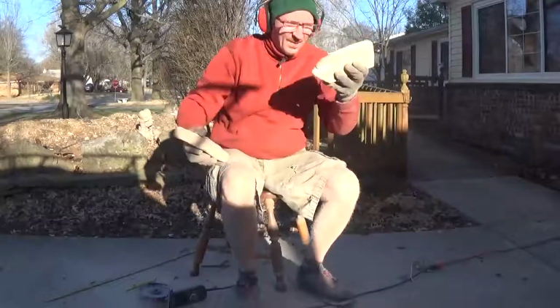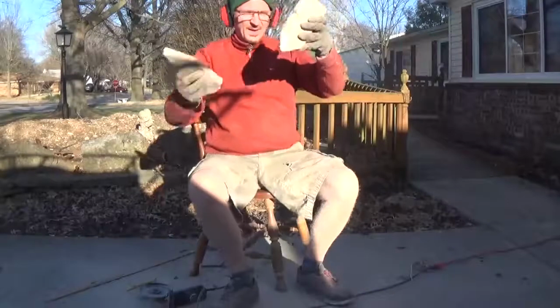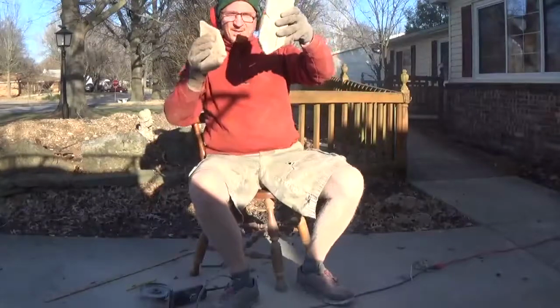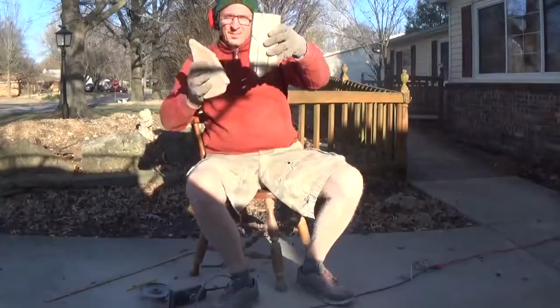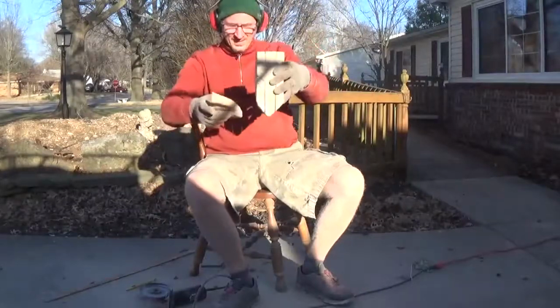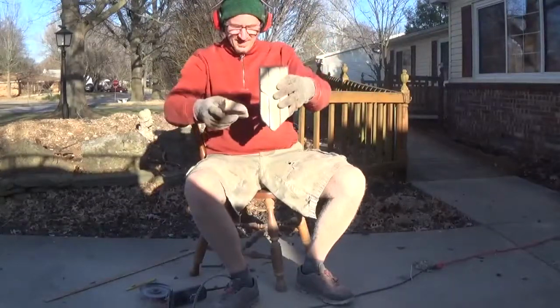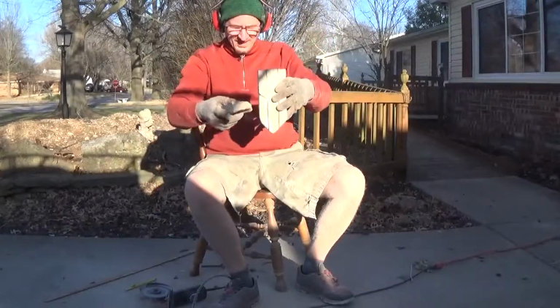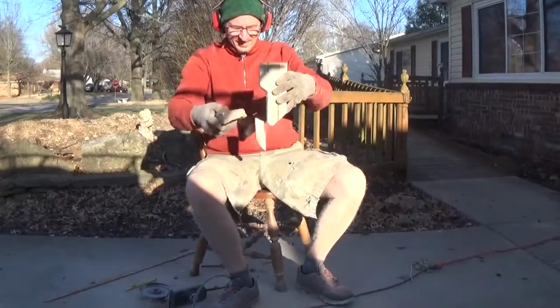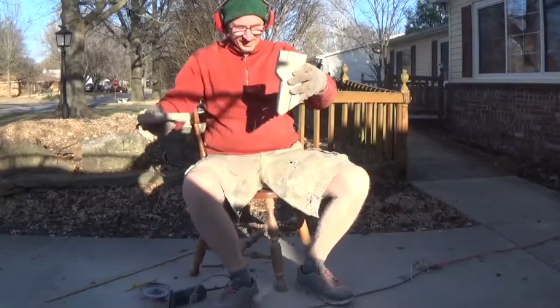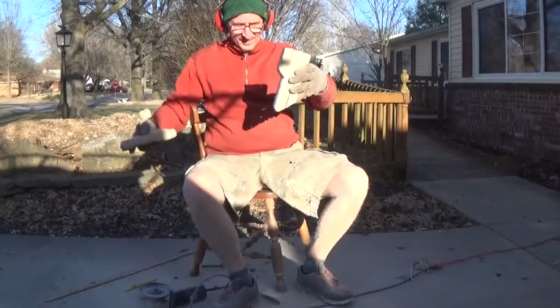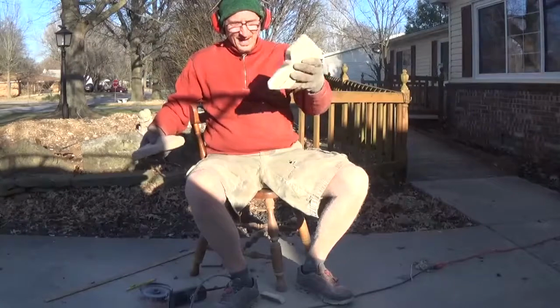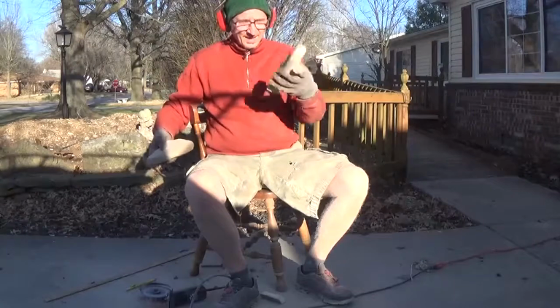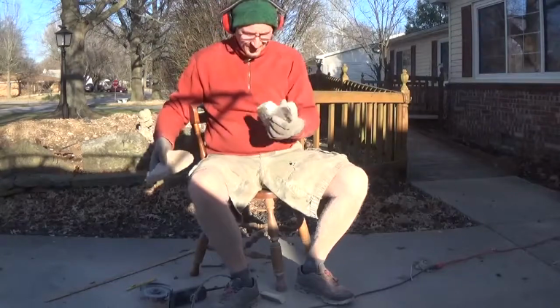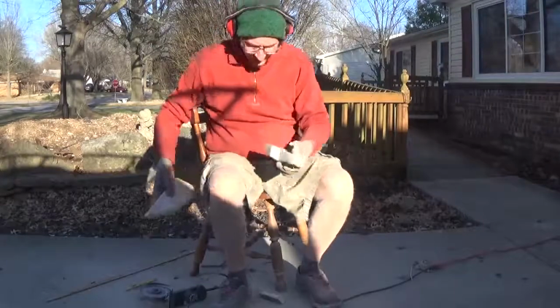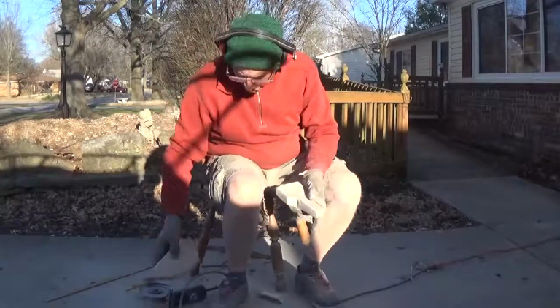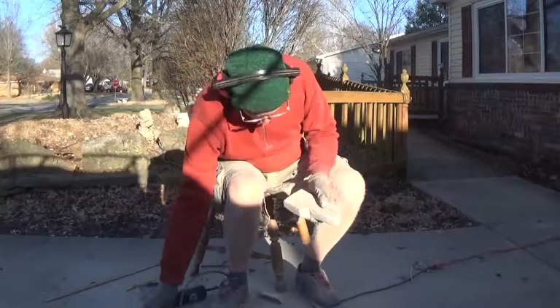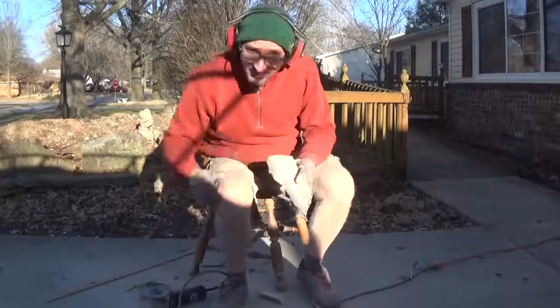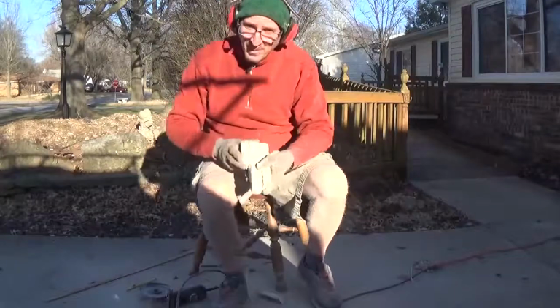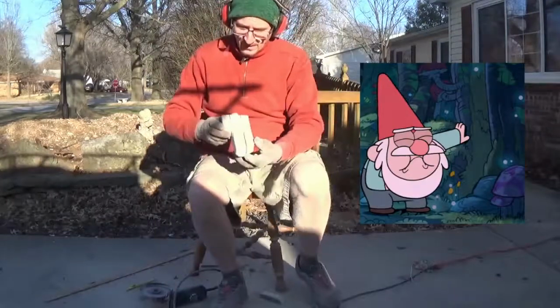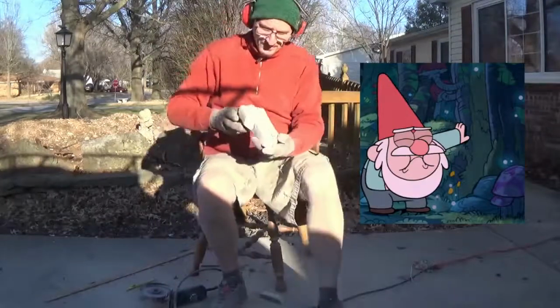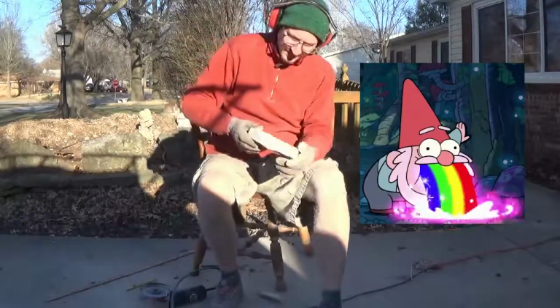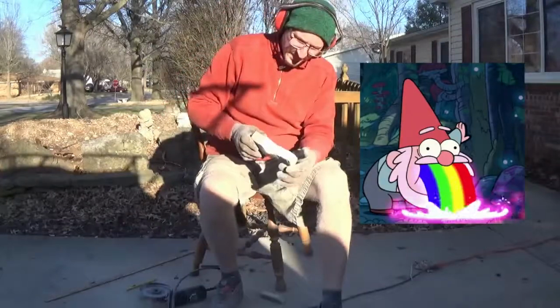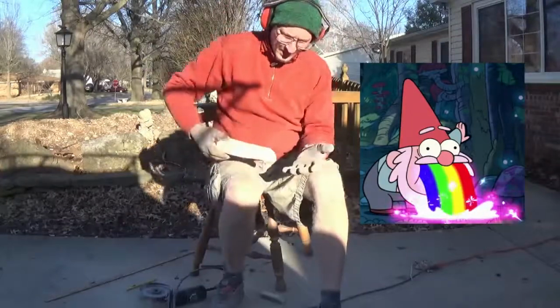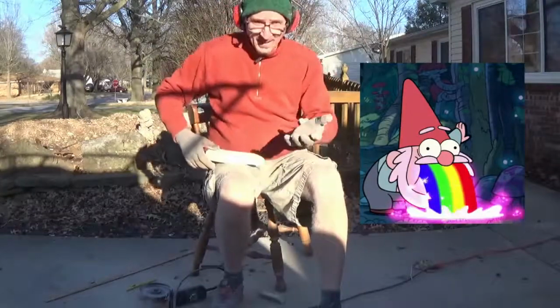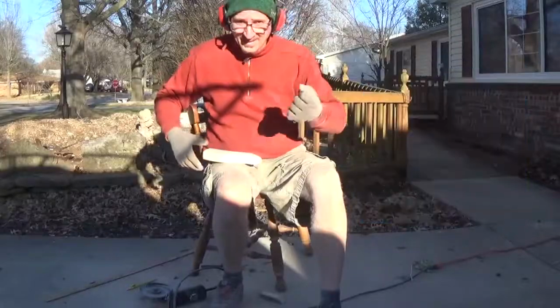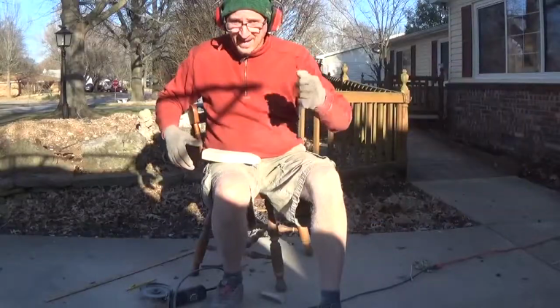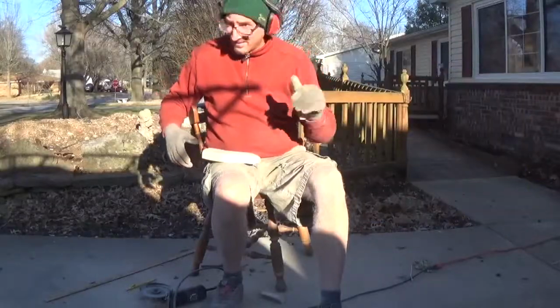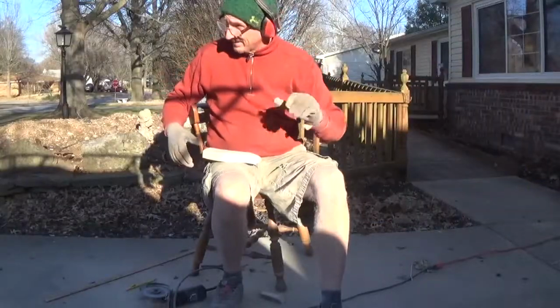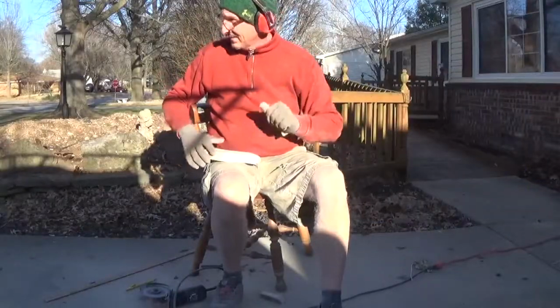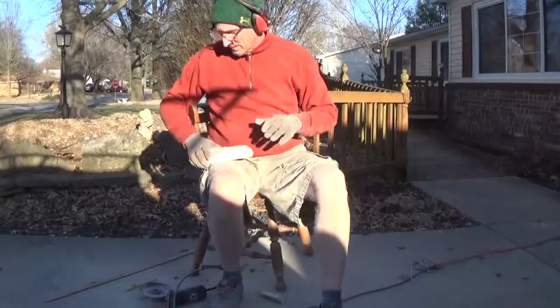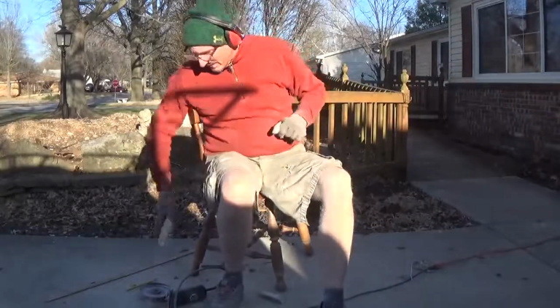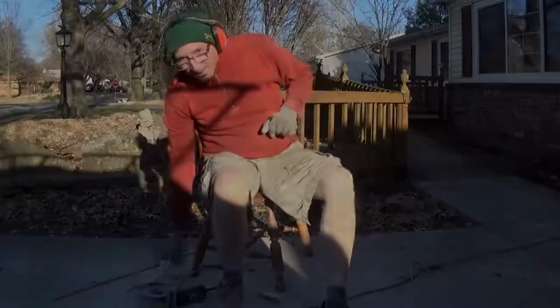Okay, let's see if we can break this out of there. It's like magic. My hand's getting tired, so I'm going to have to rest.